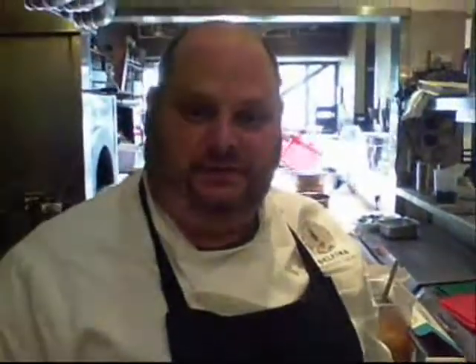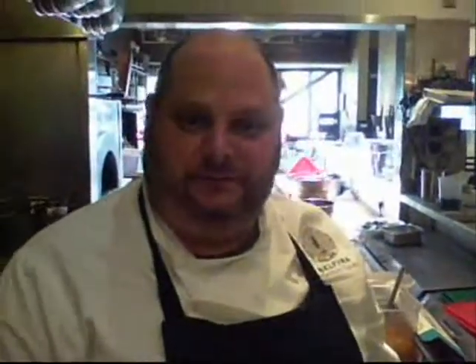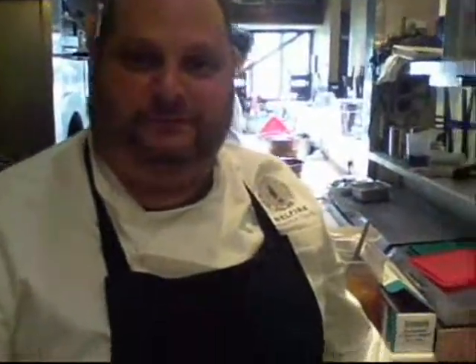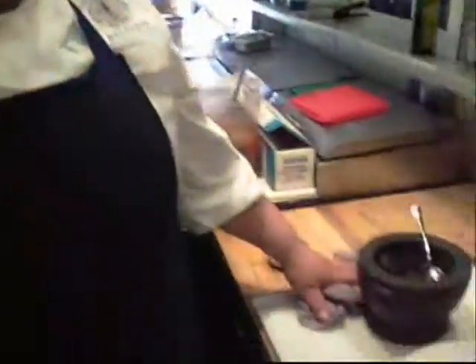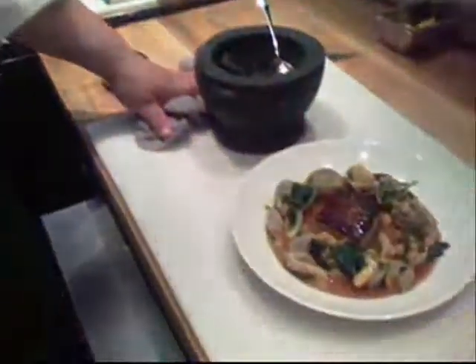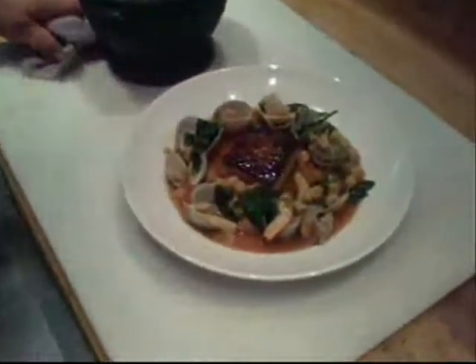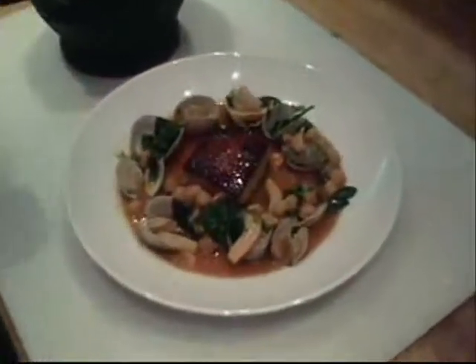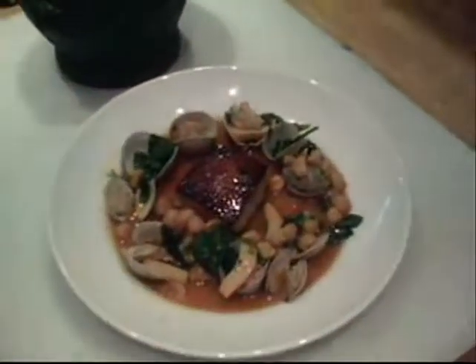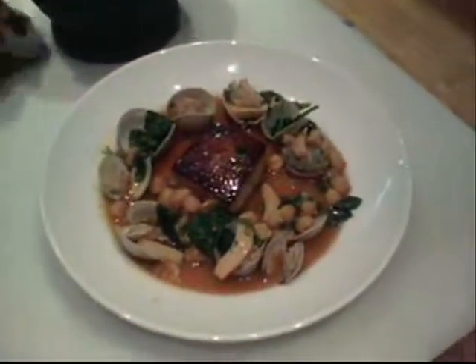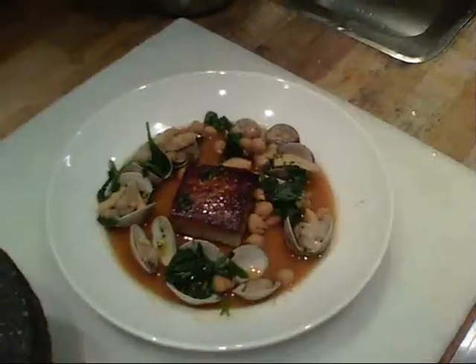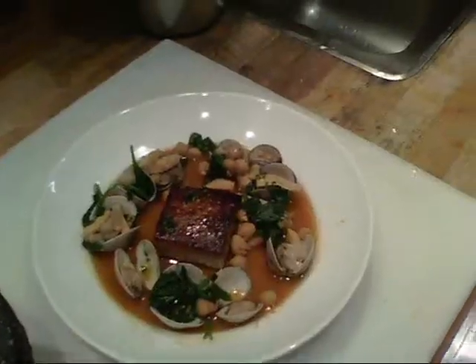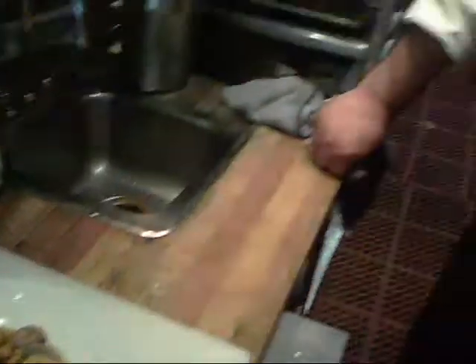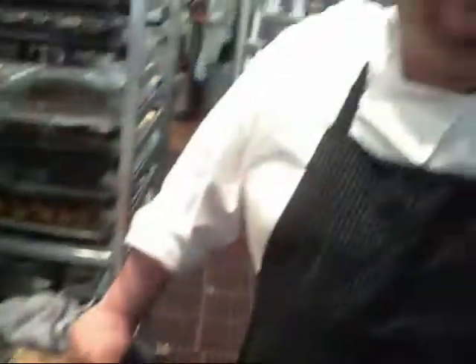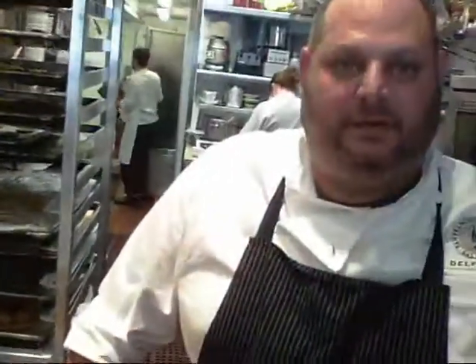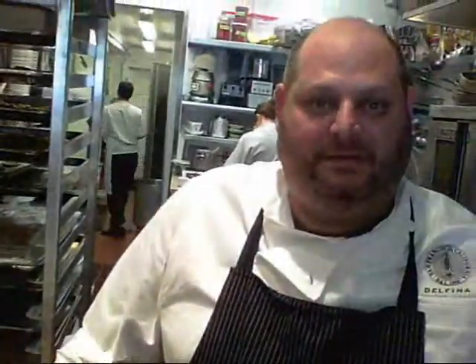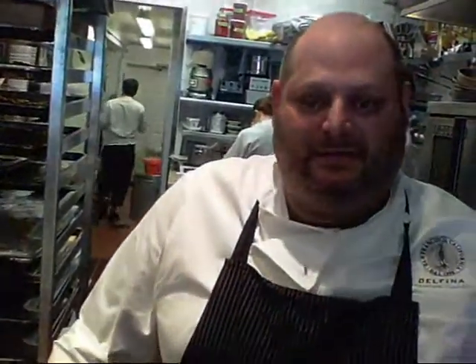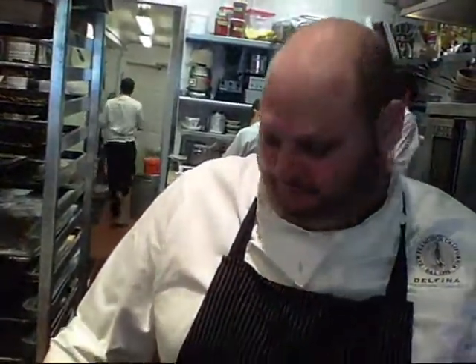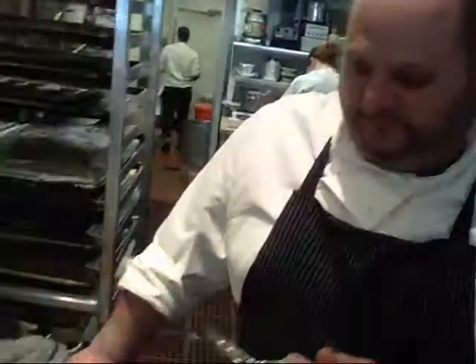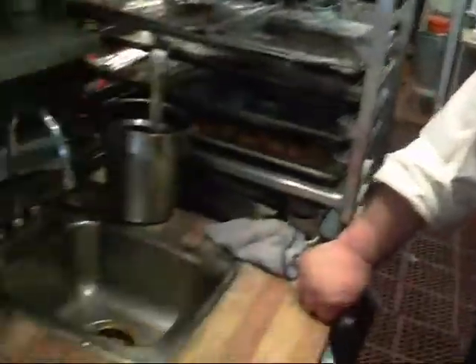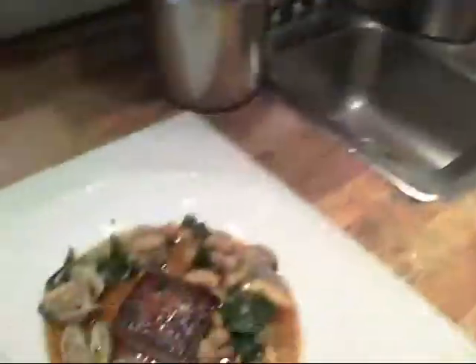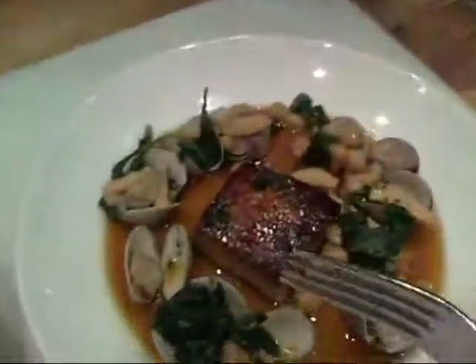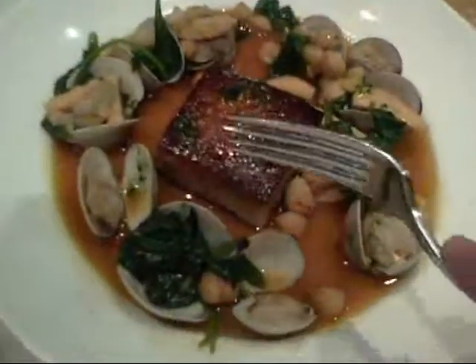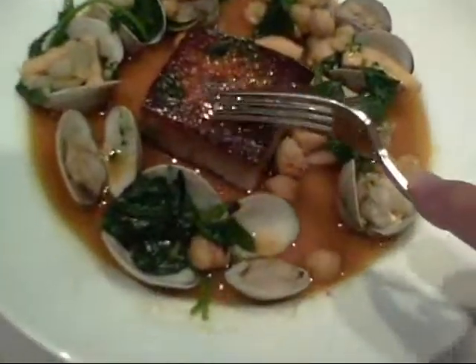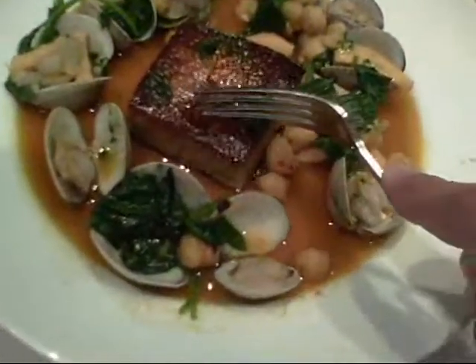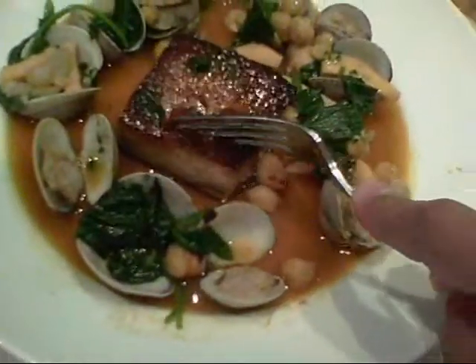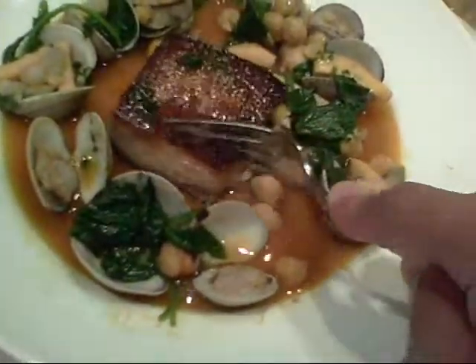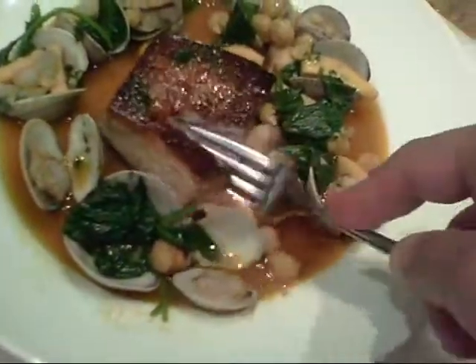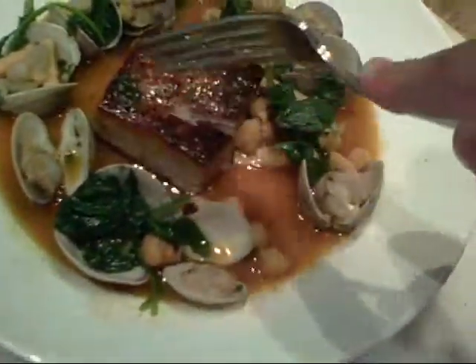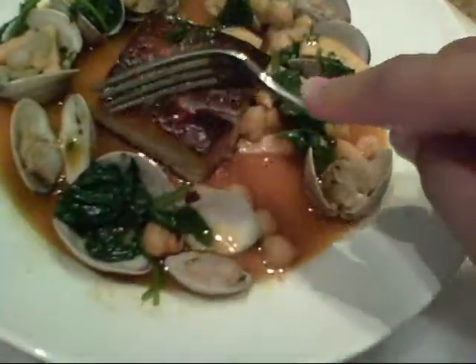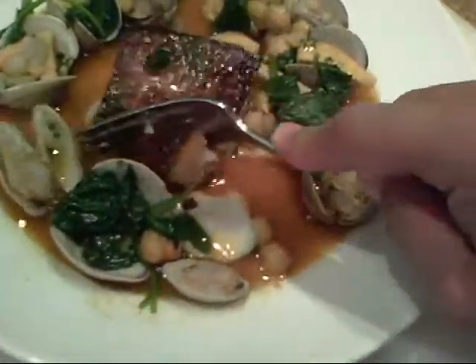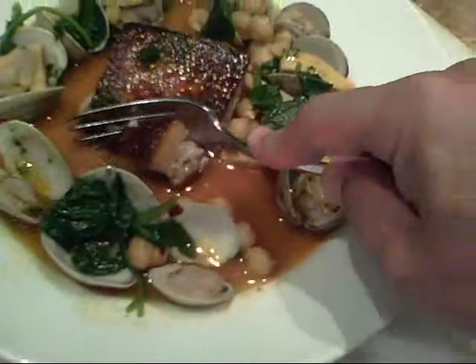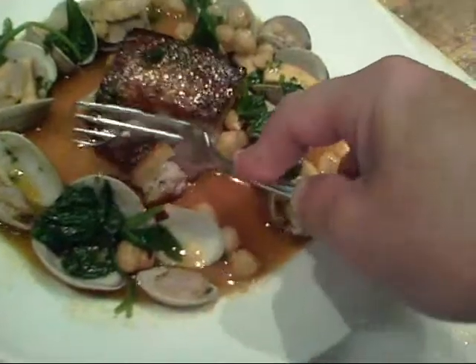Bon appetit. Bon appetito. Chef, do we get to taste this now? Let's go for it. Oh, just meltingly tender.